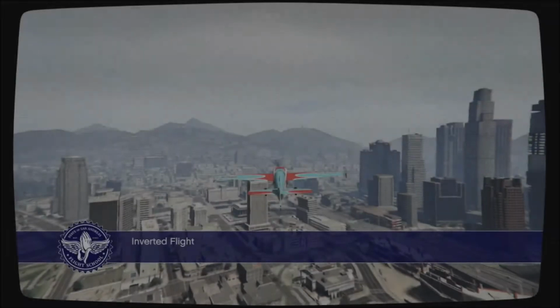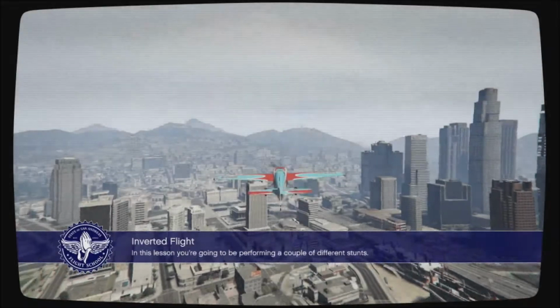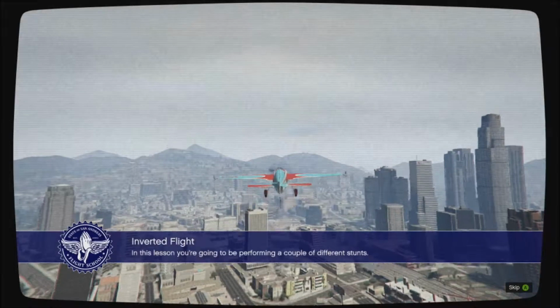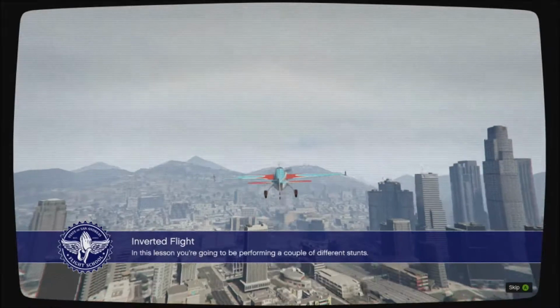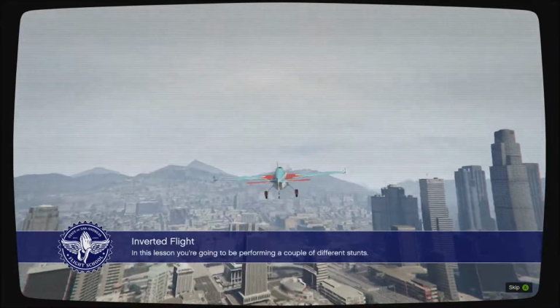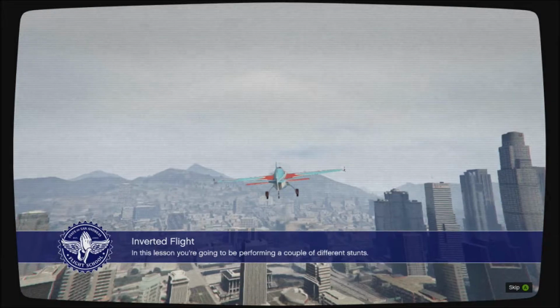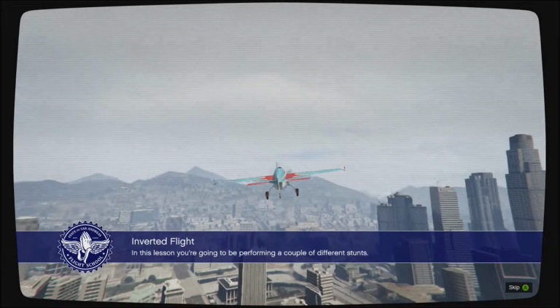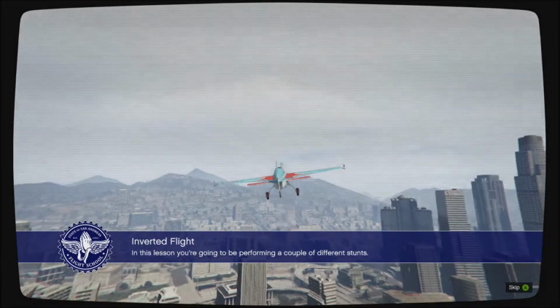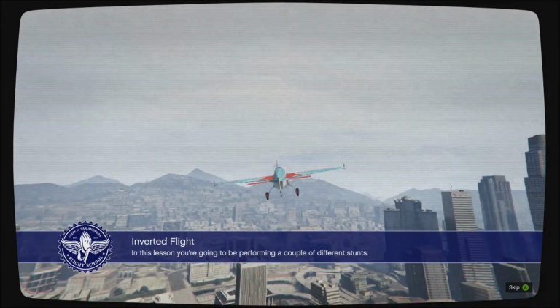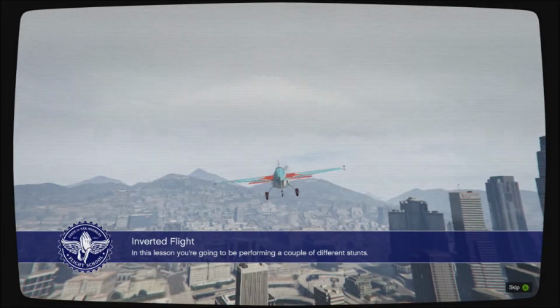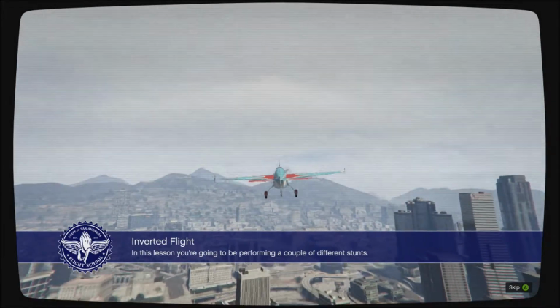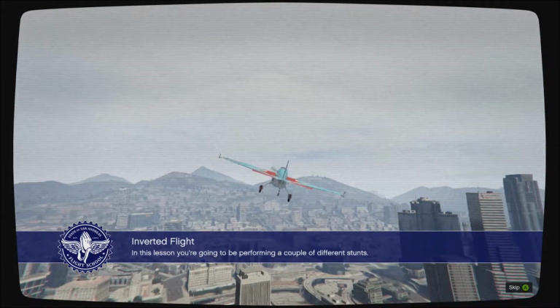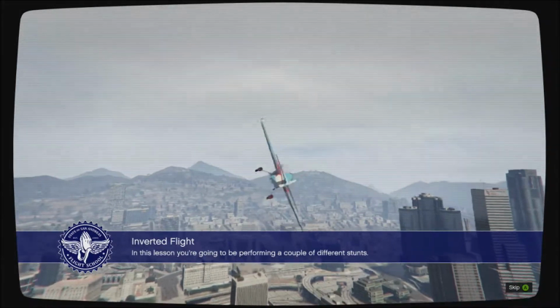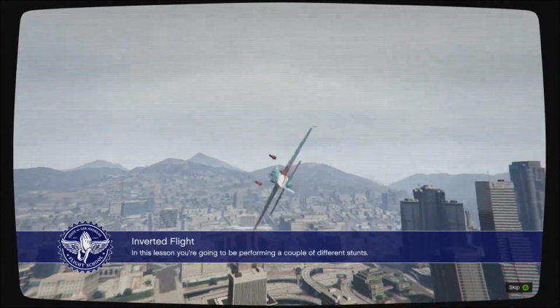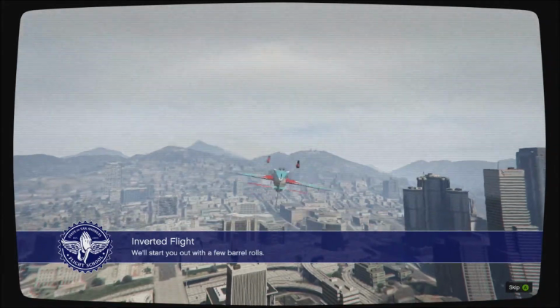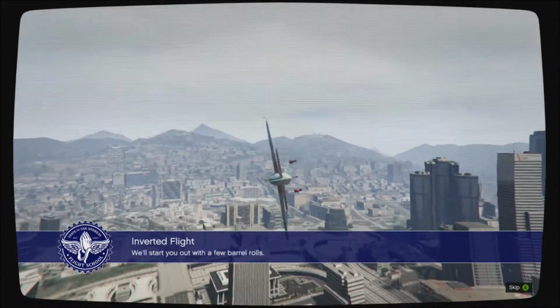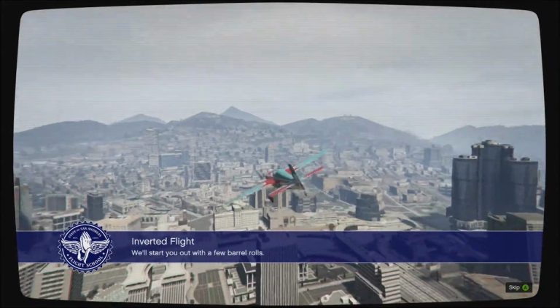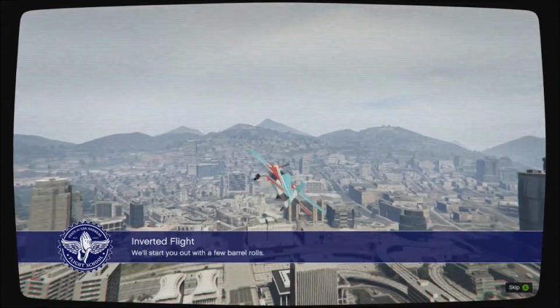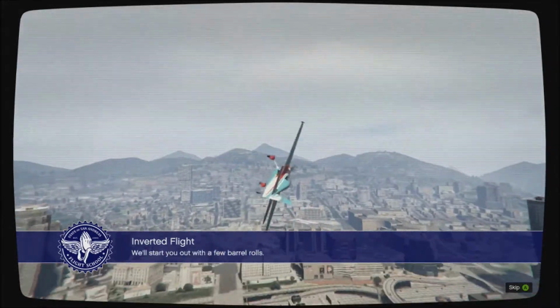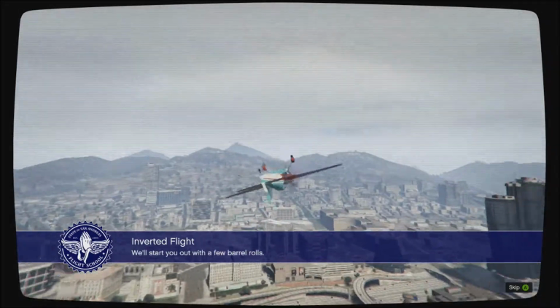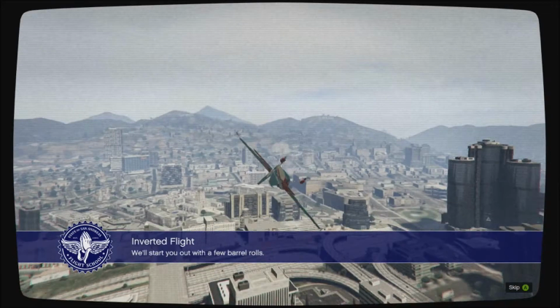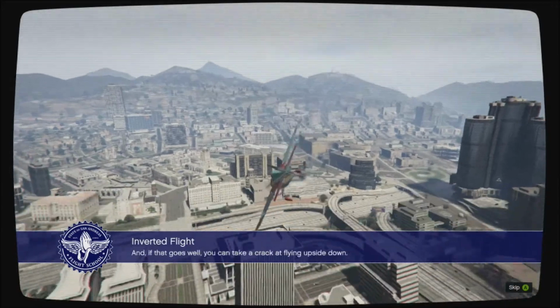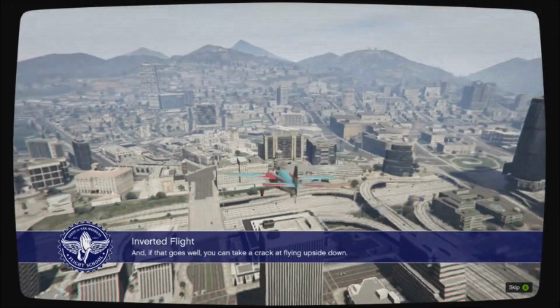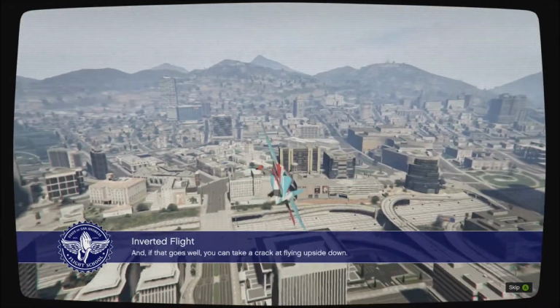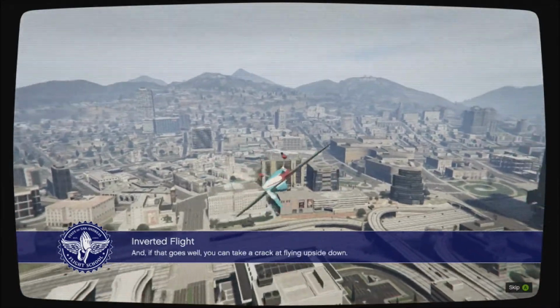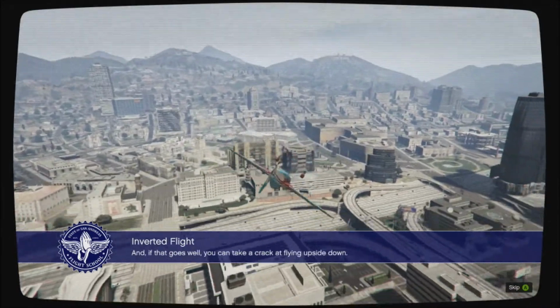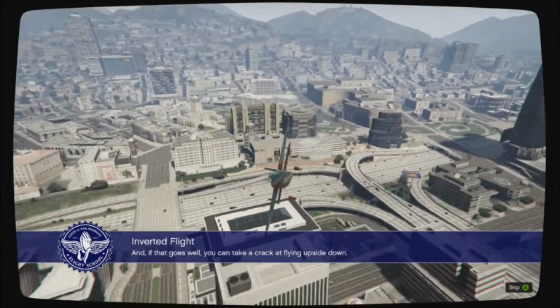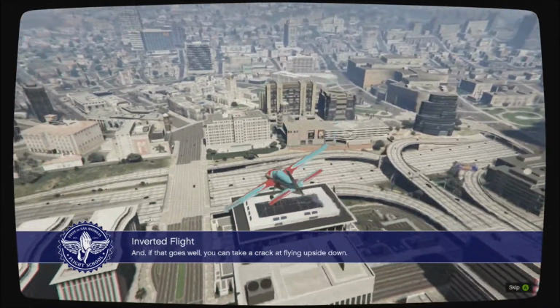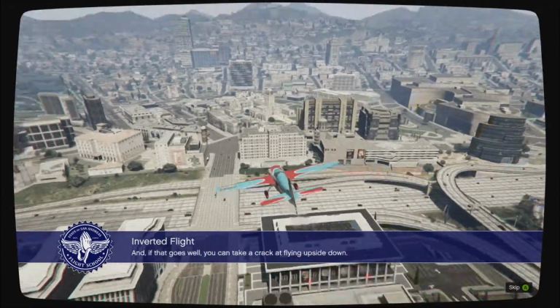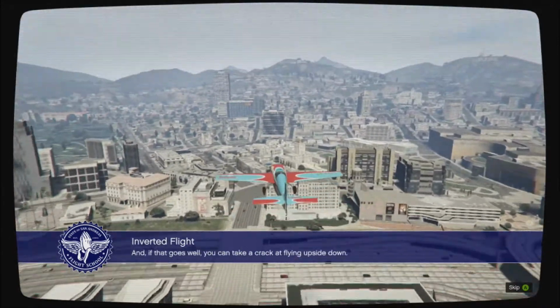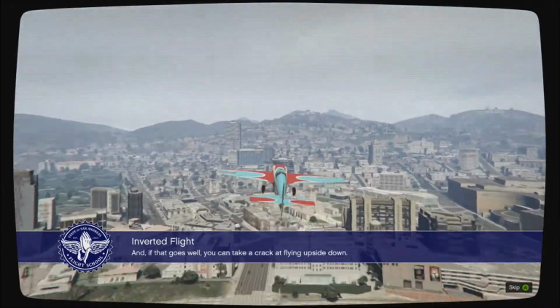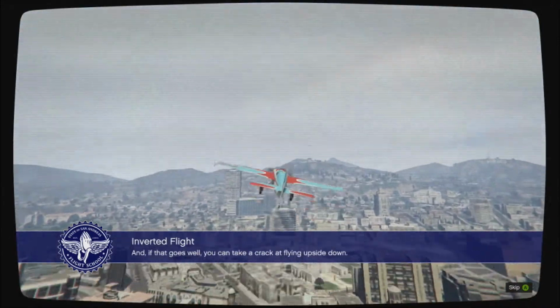In this lesson, you're going to be performing a couple of different stunts! We'll start you out with a few barrel rolls, and if that goes well, you can take a crack at flying upside down.